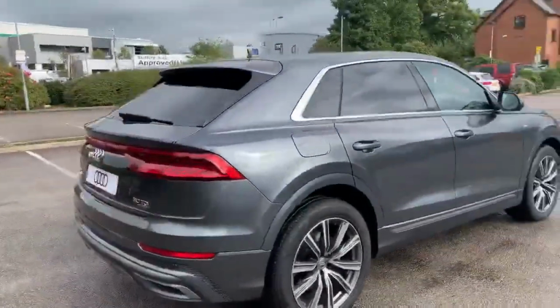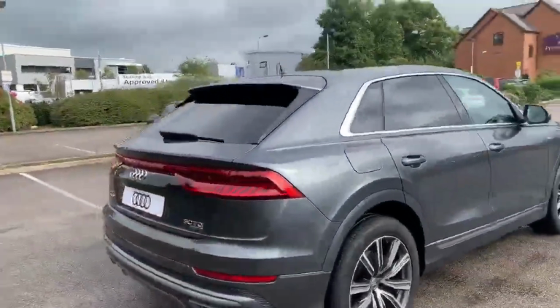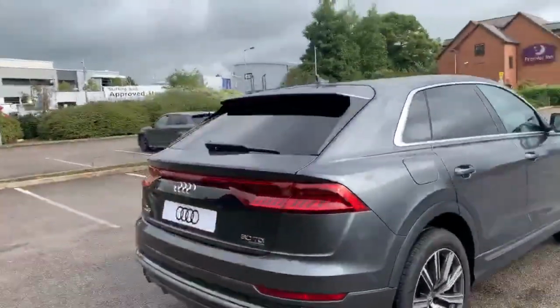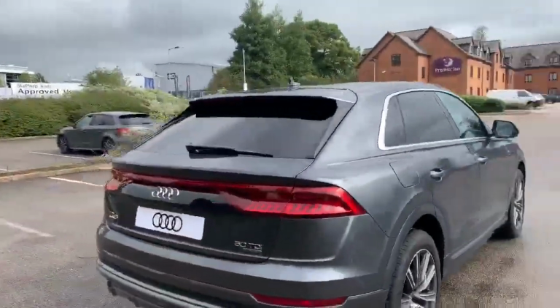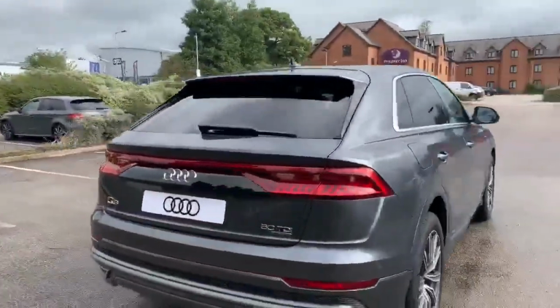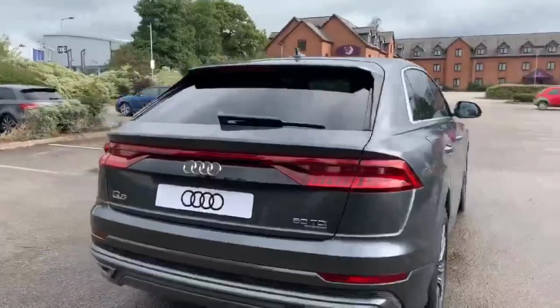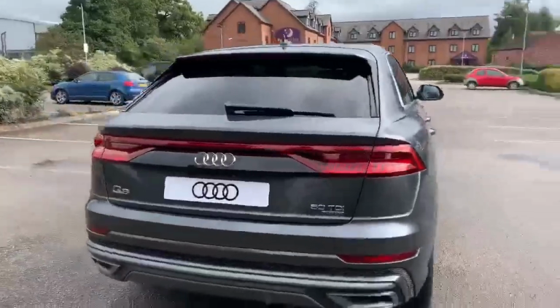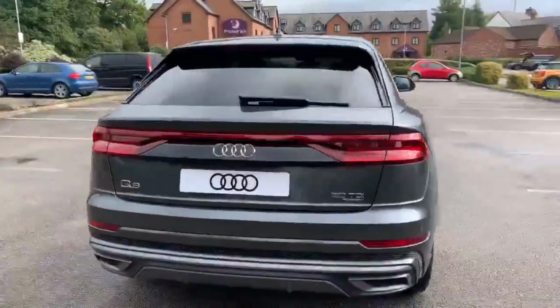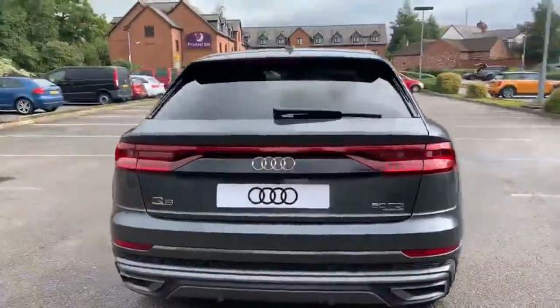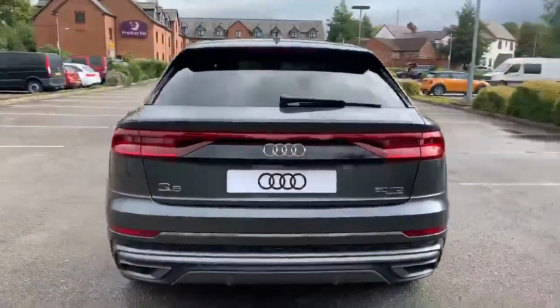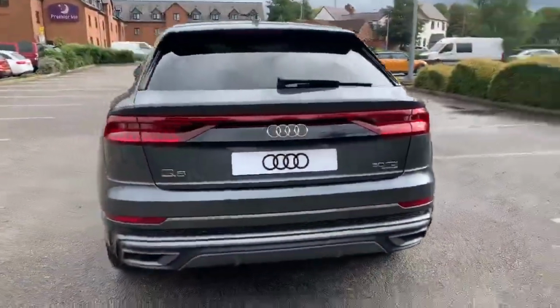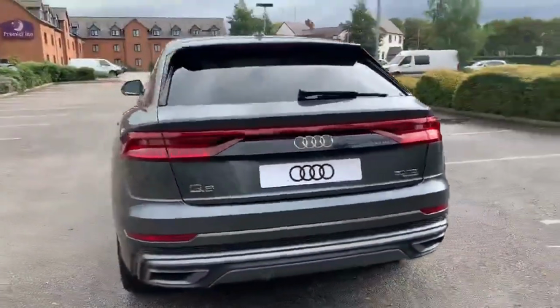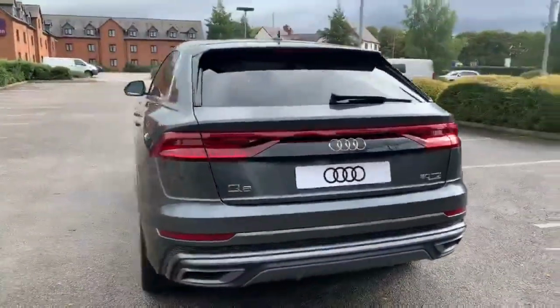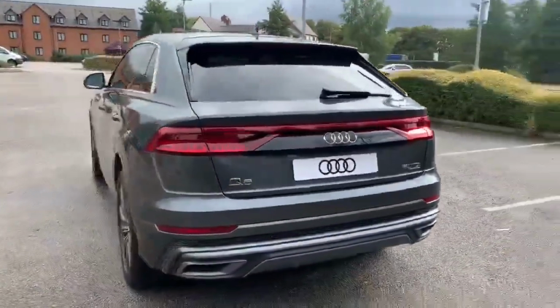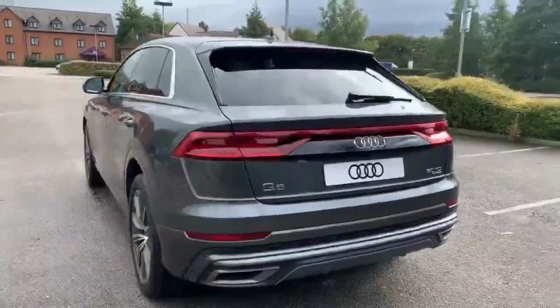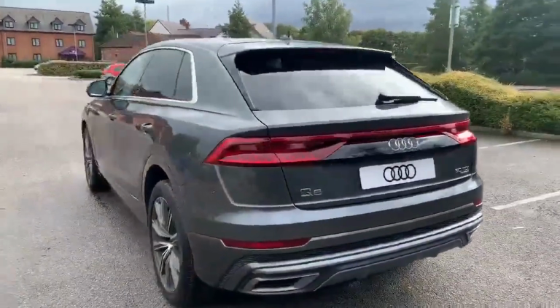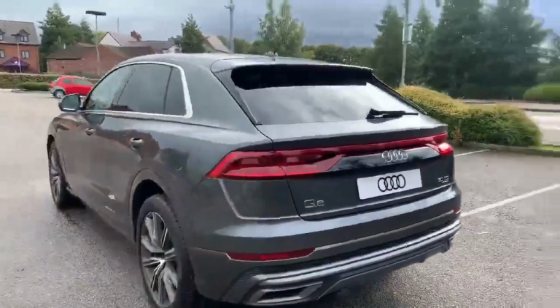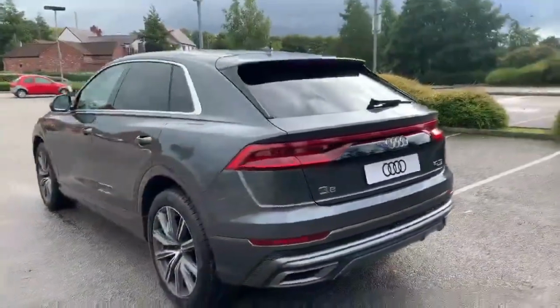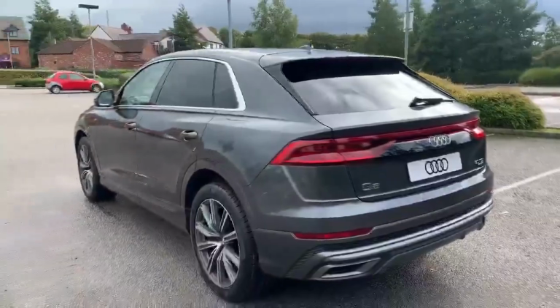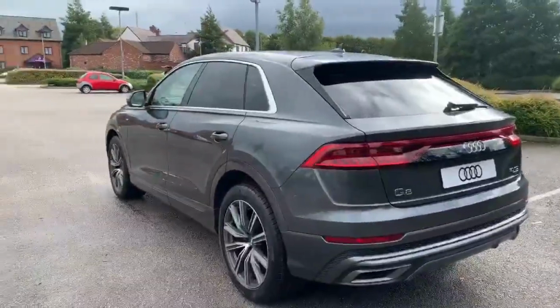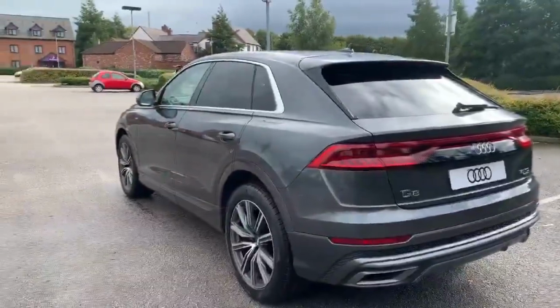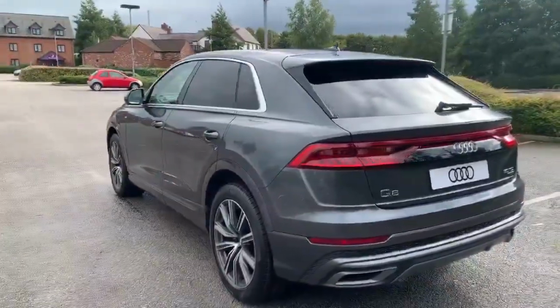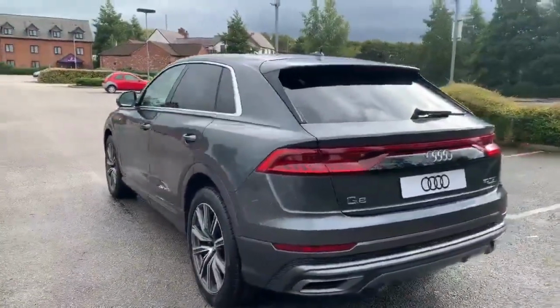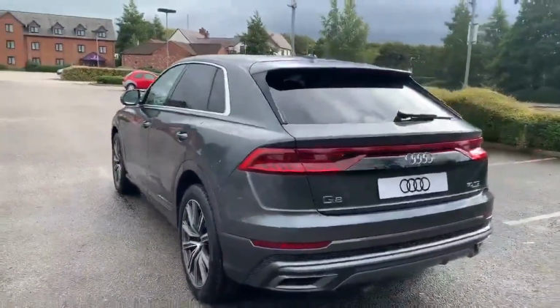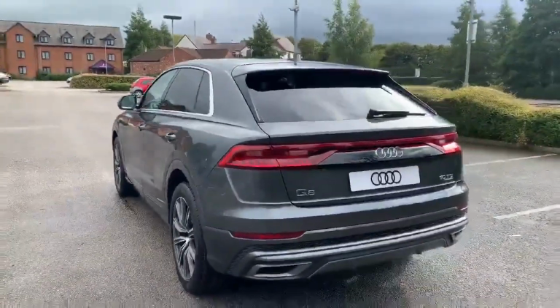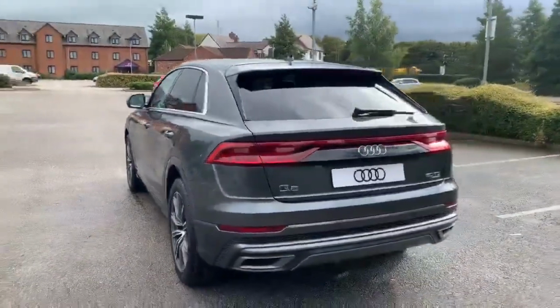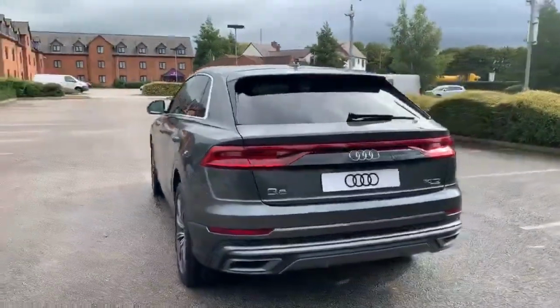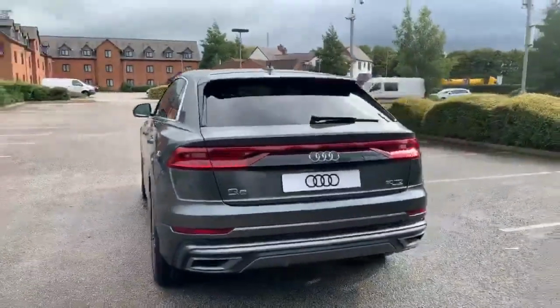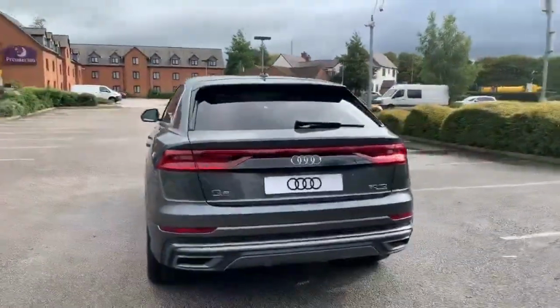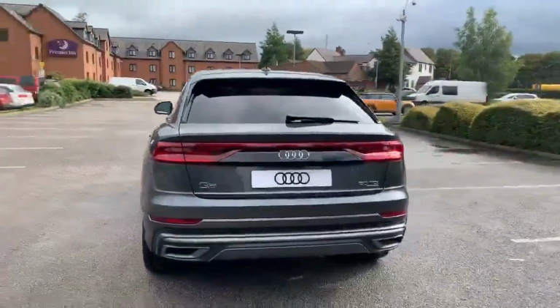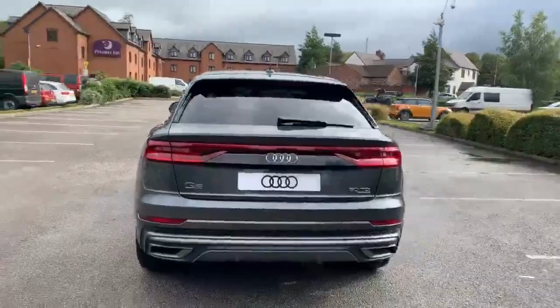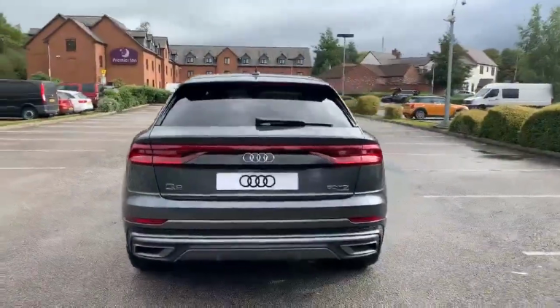To the back of the vehicle we've got the rear S Line spoiler. It's also equipped with the rear parking camera and rear parking sensors. All of our new cars do come with a 3 year warranty.